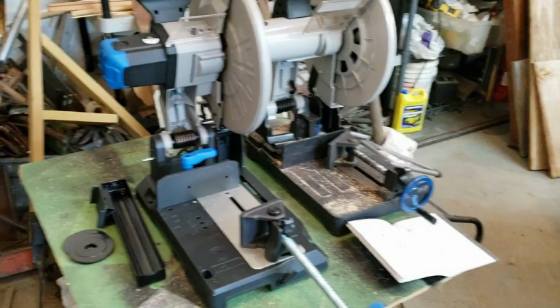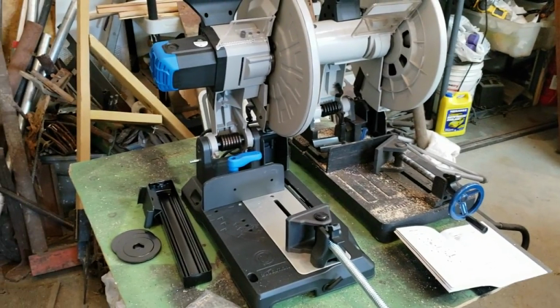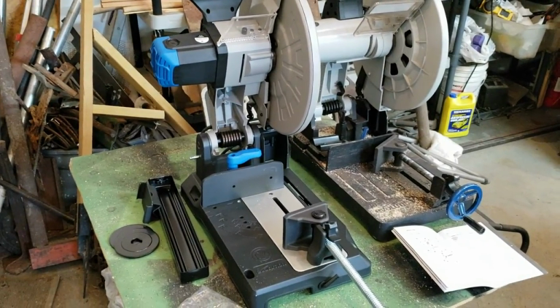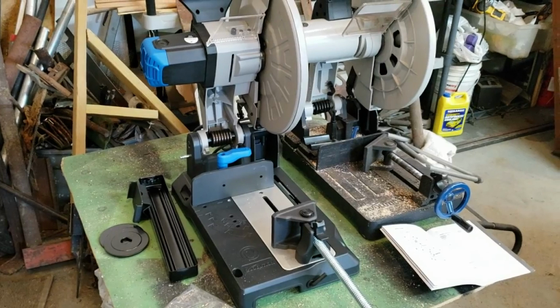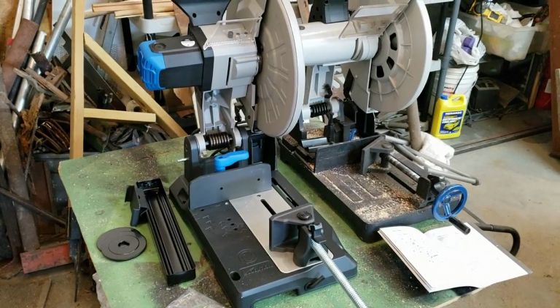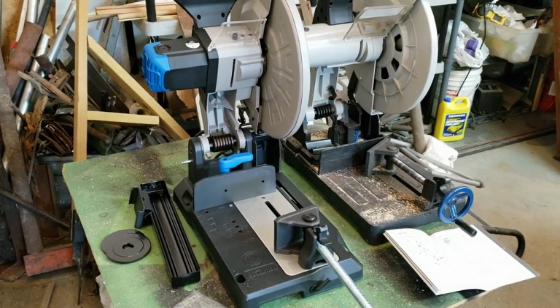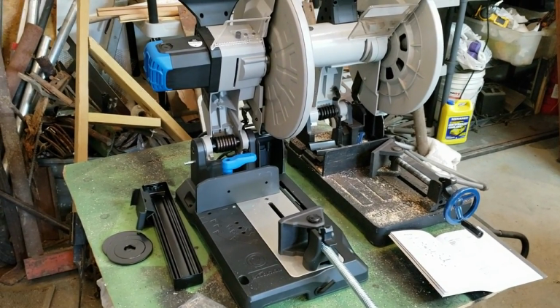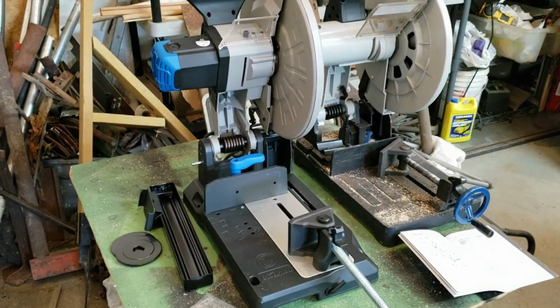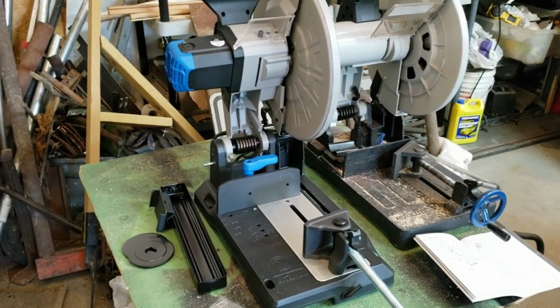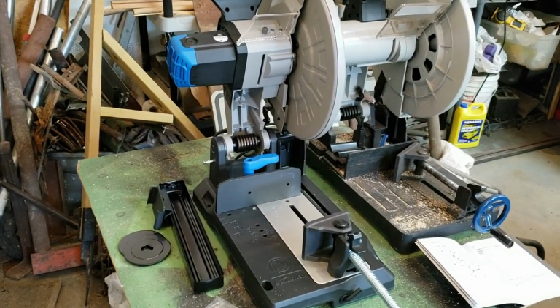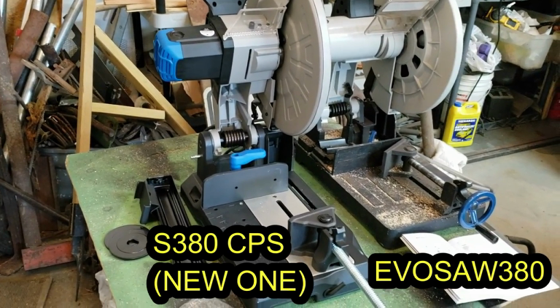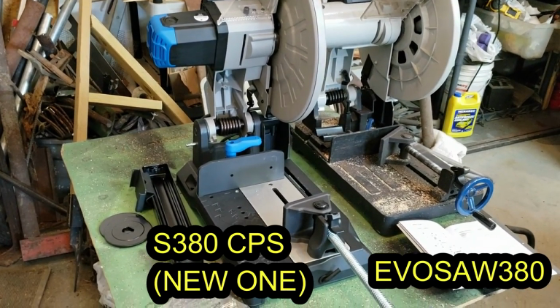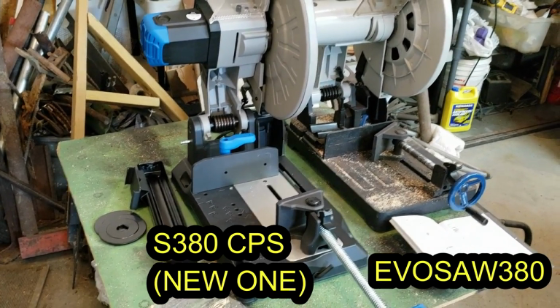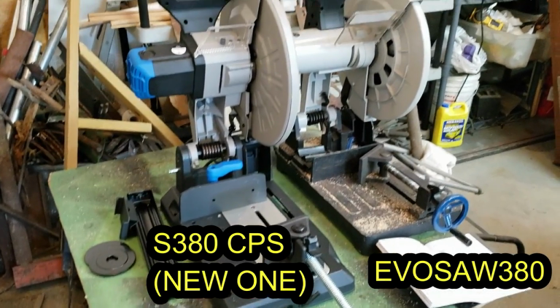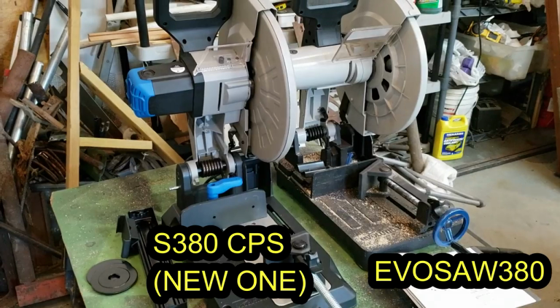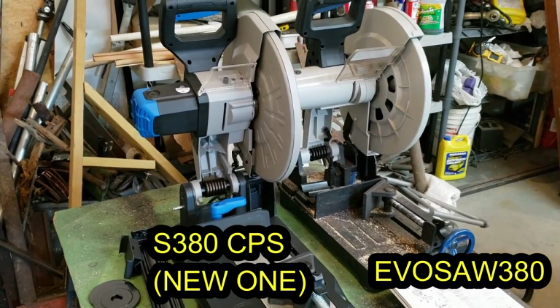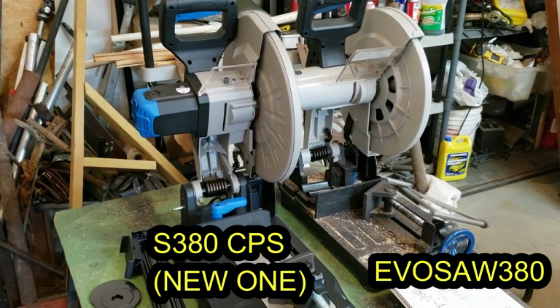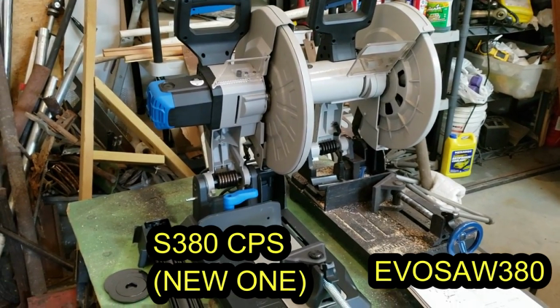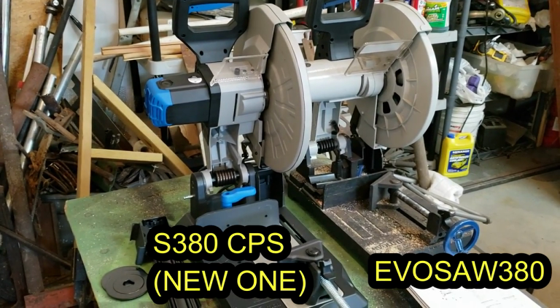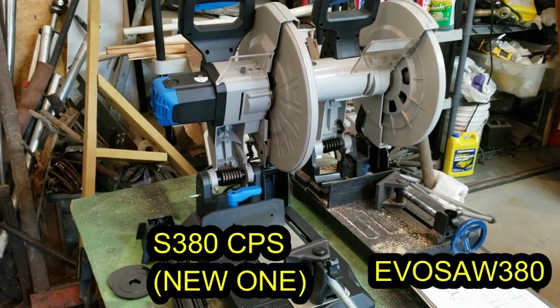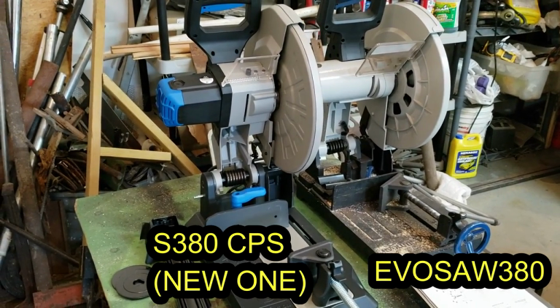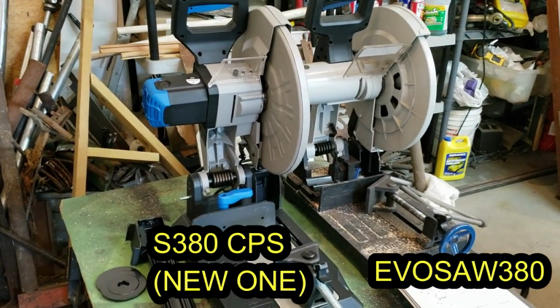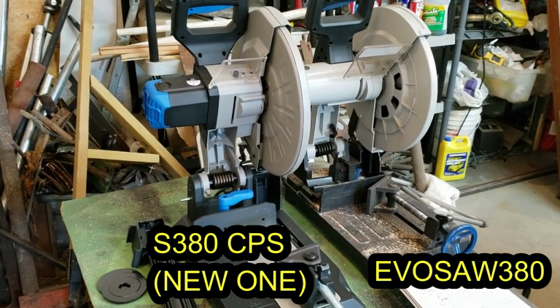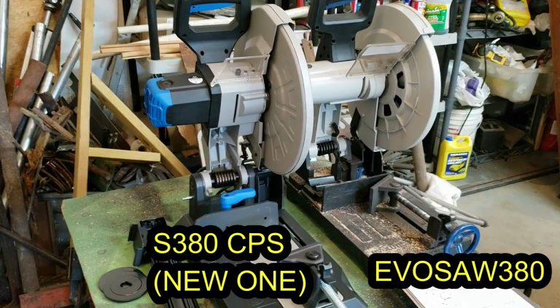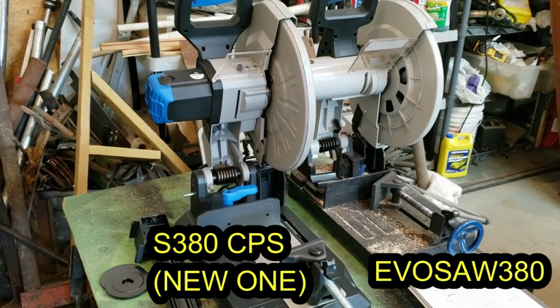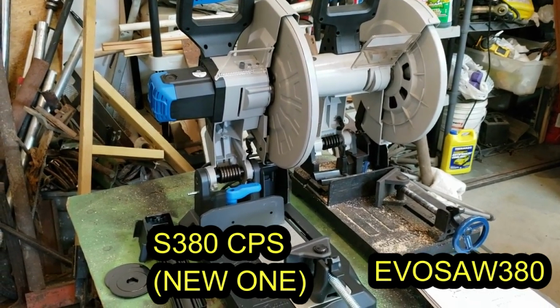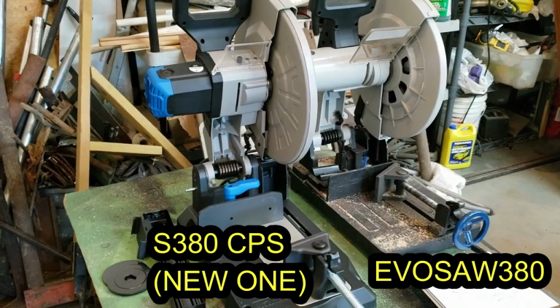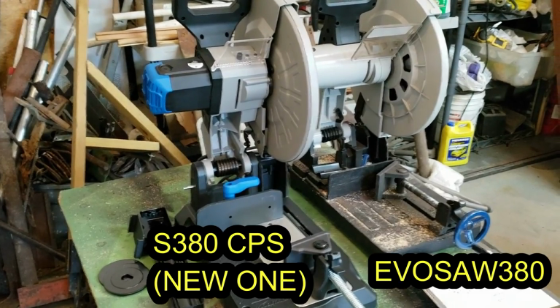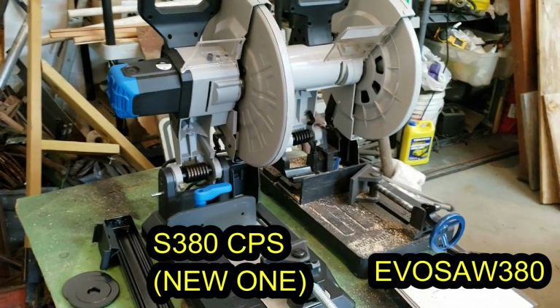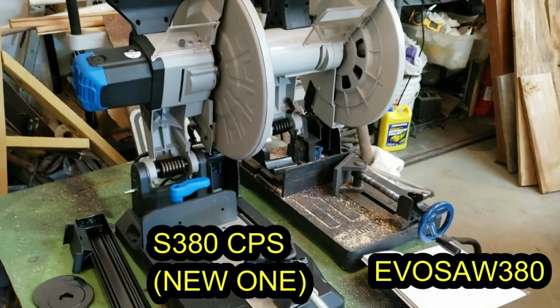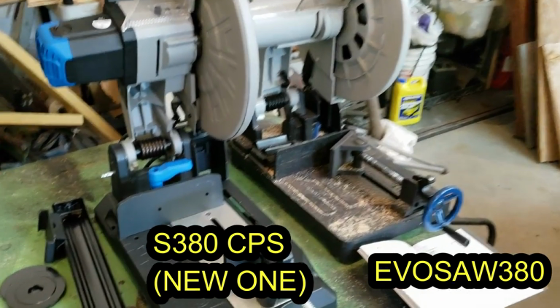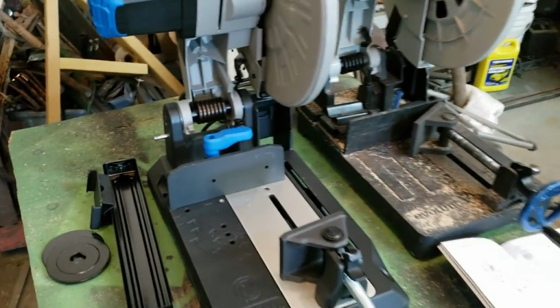I've got my new Evolution 15-inch chop saw, just getting it set up. I'm comparing it to my original one and I'm going to tell you the differences that I see immediately right away.